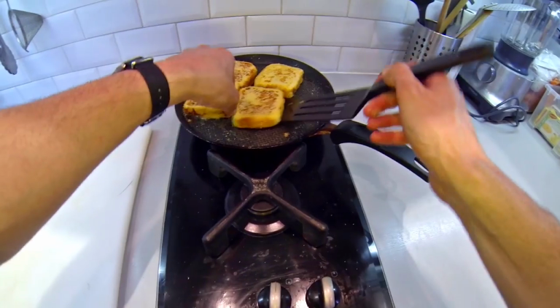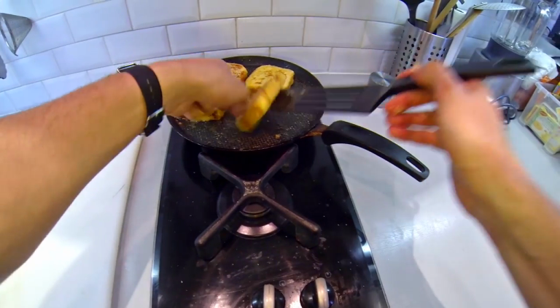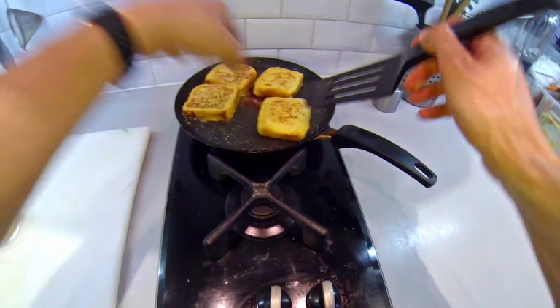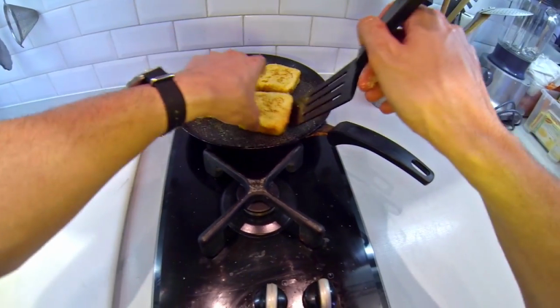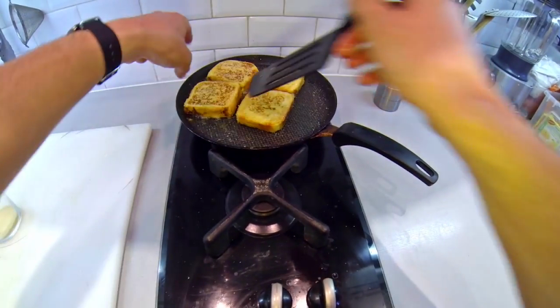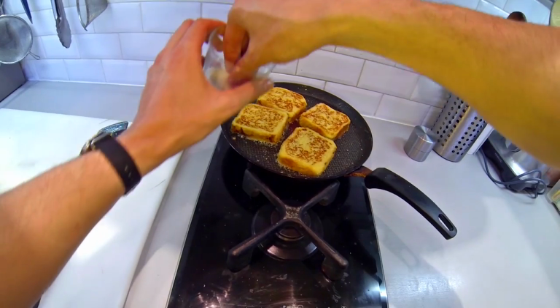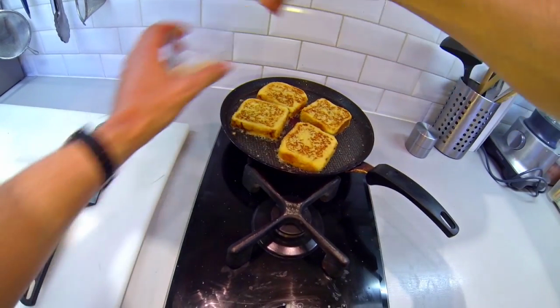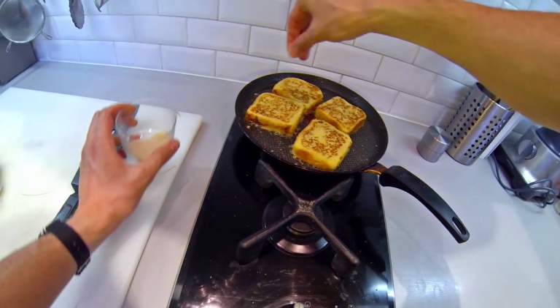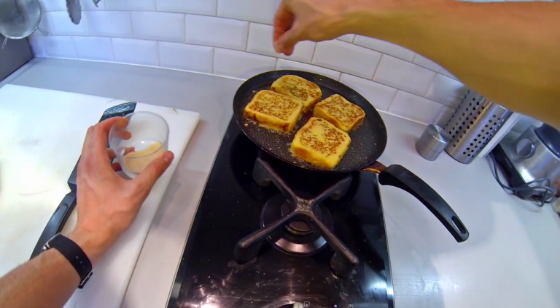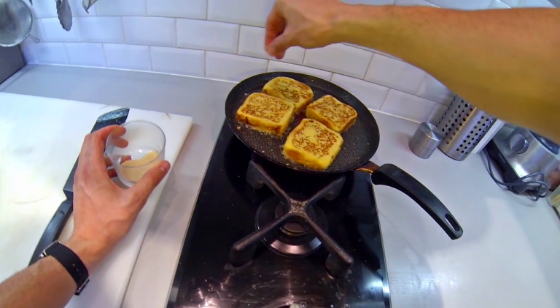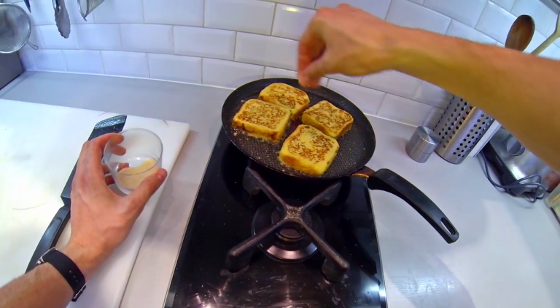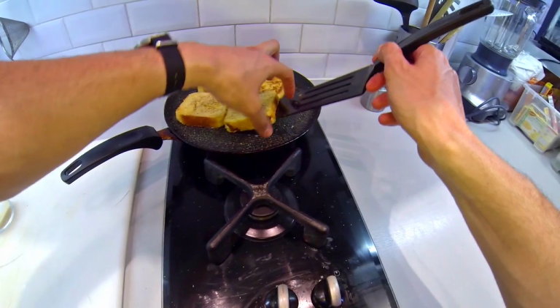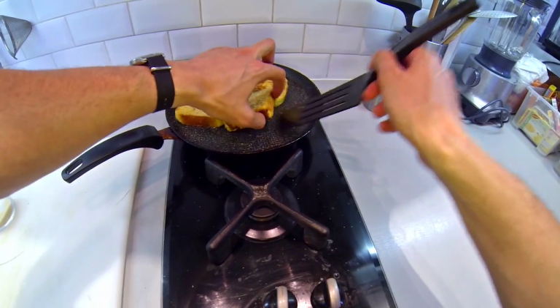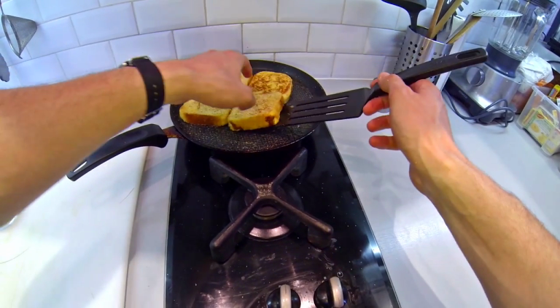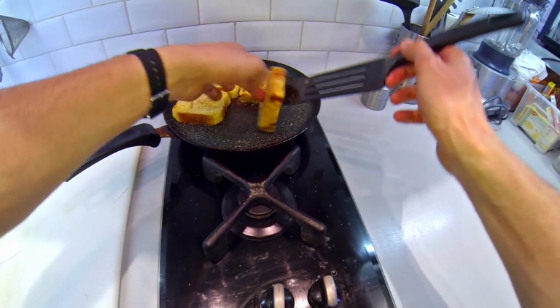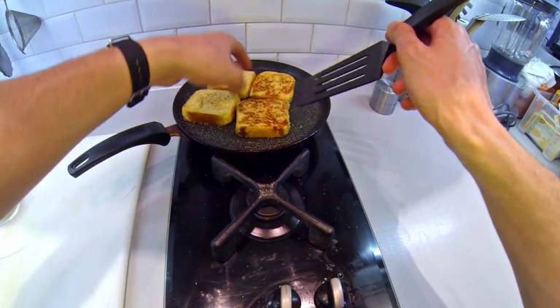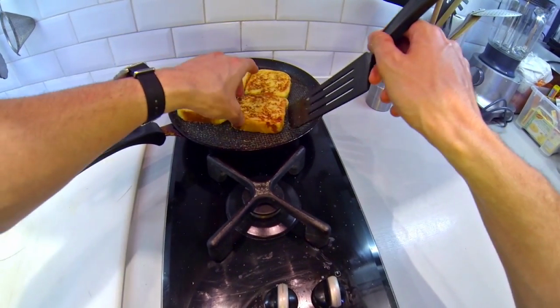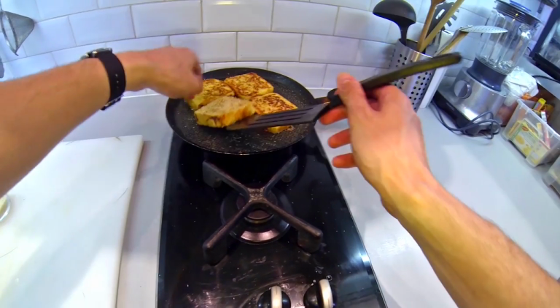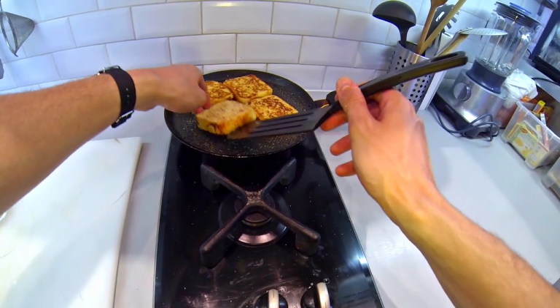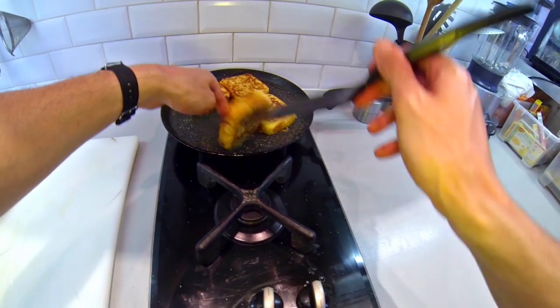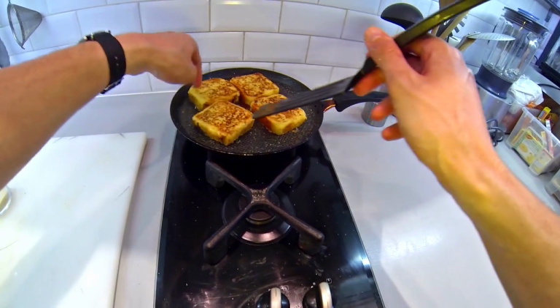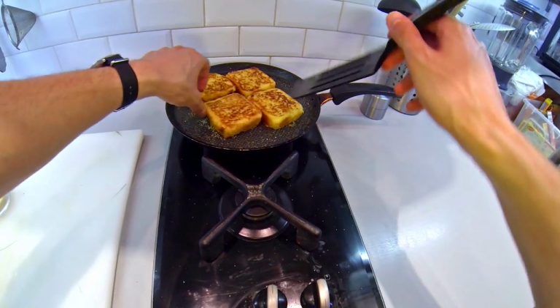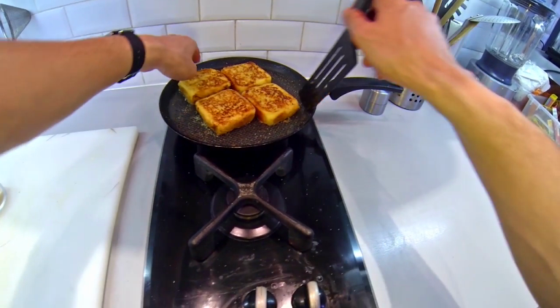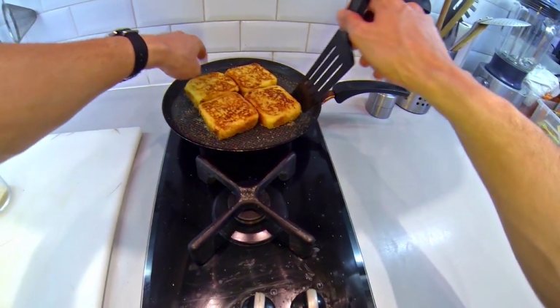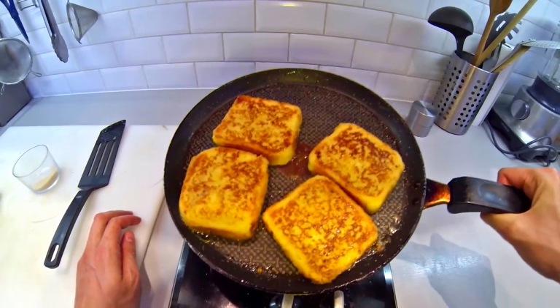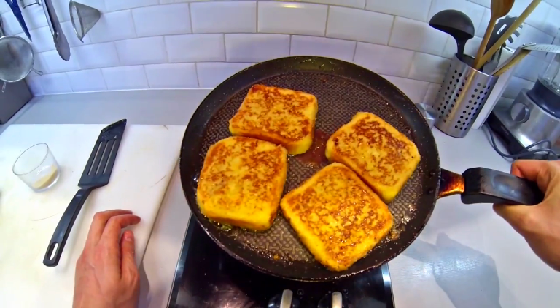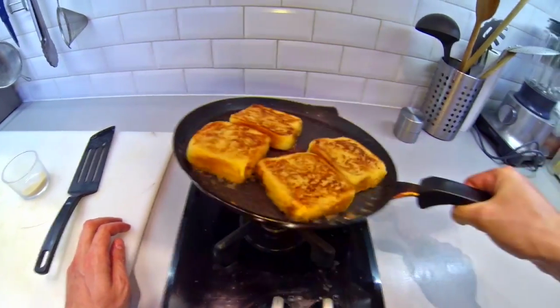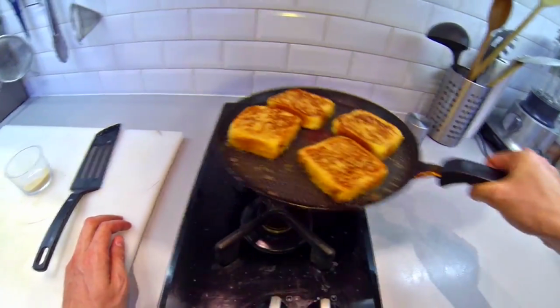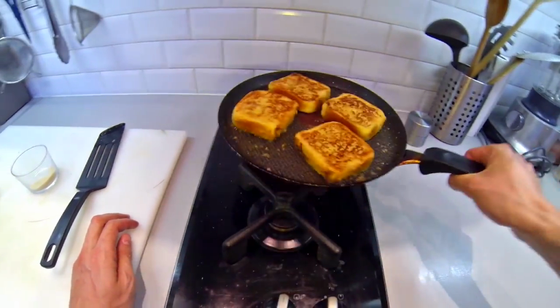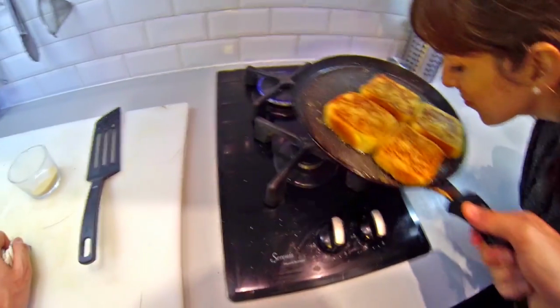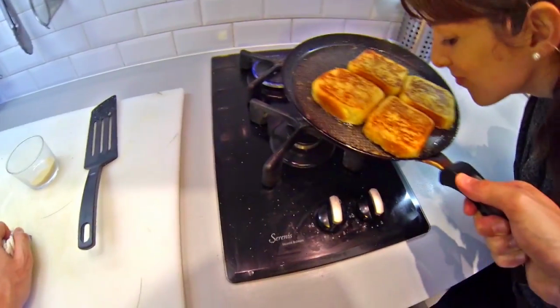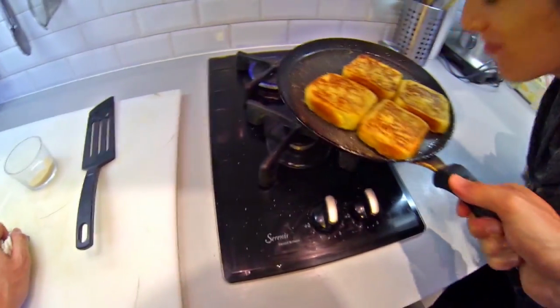Sprinkle the brown sugar on both sides to caramelize the bread — I want more sugar! This way the bread will have a soft and tender inside and a crusty outside. Oh my god, it smells delicious.